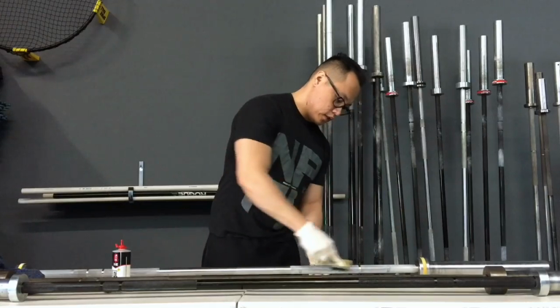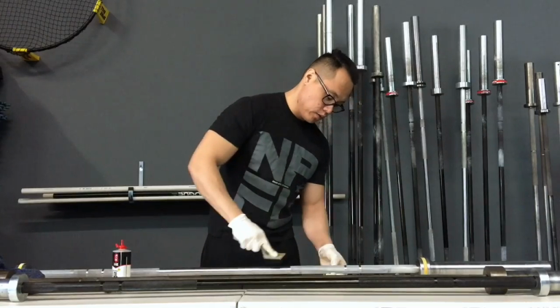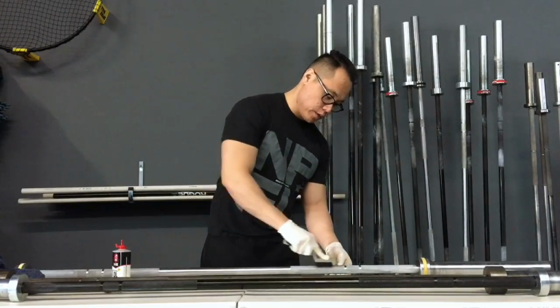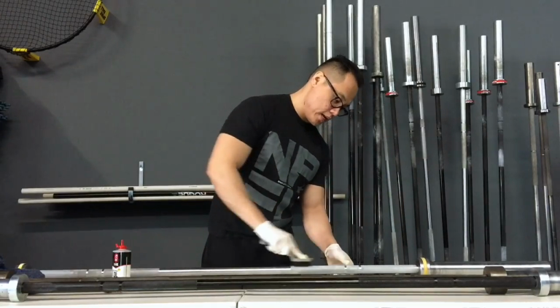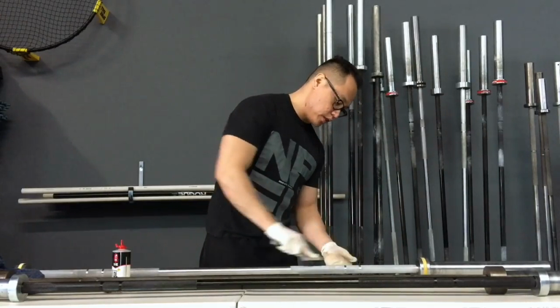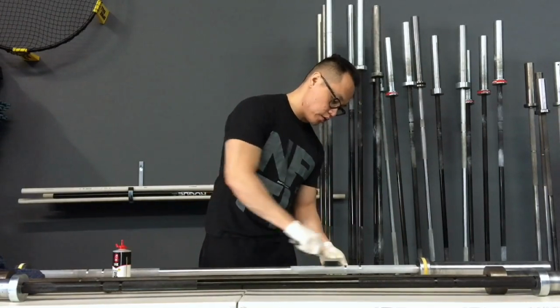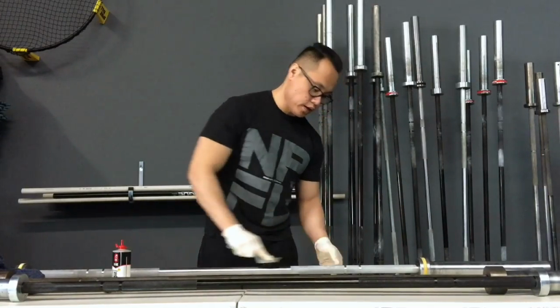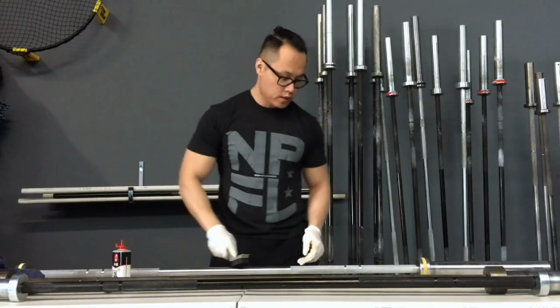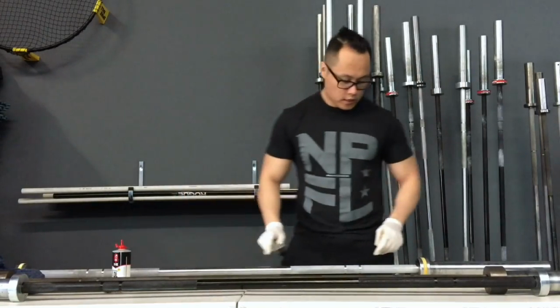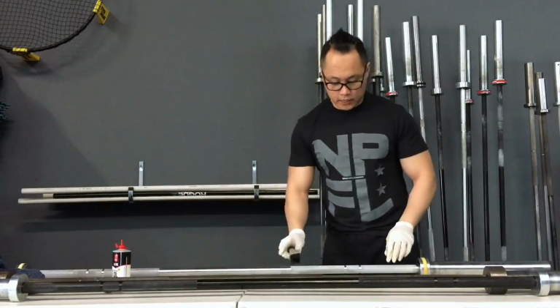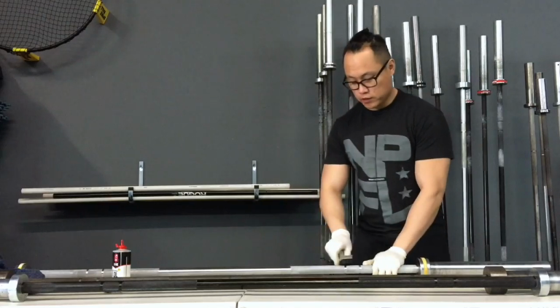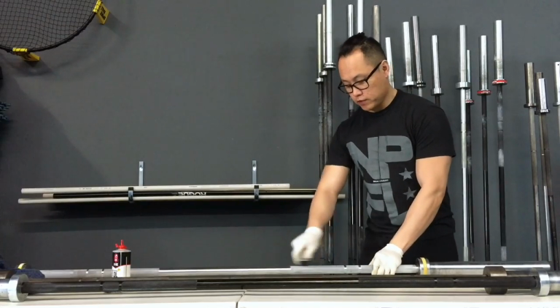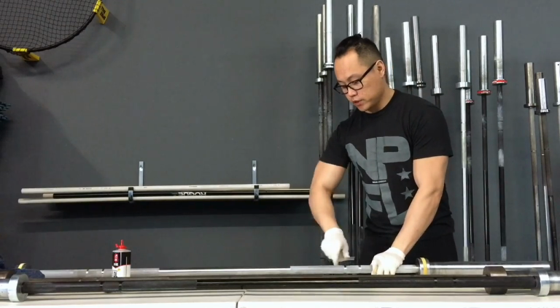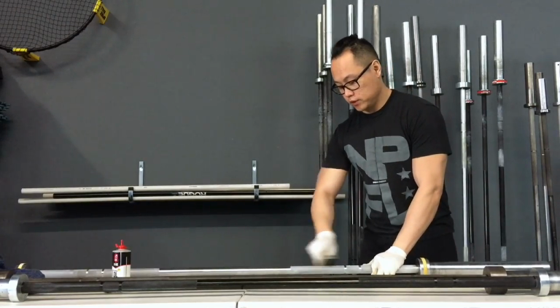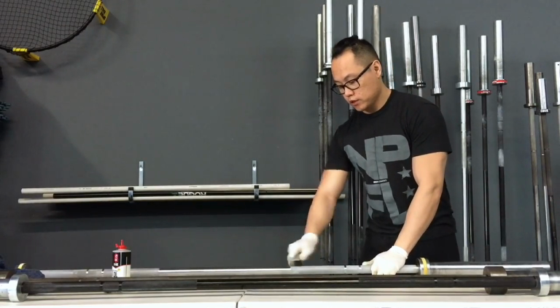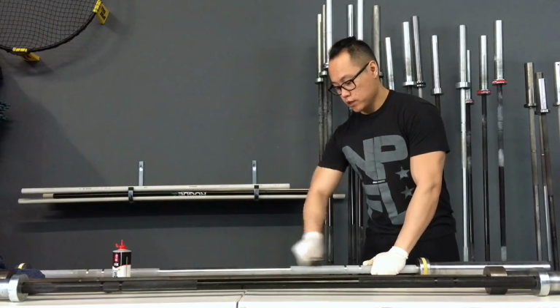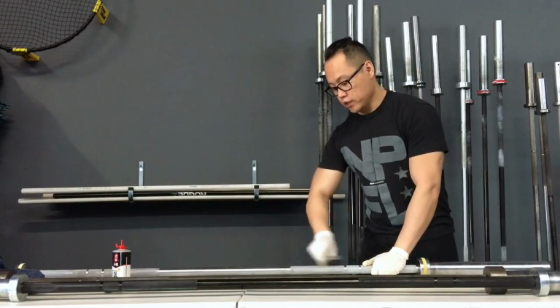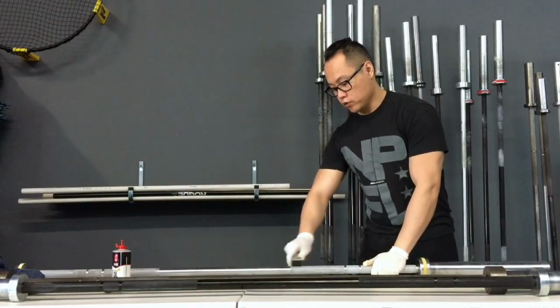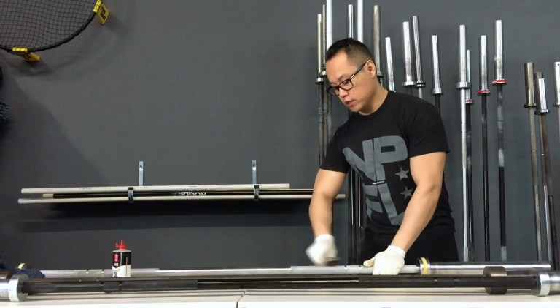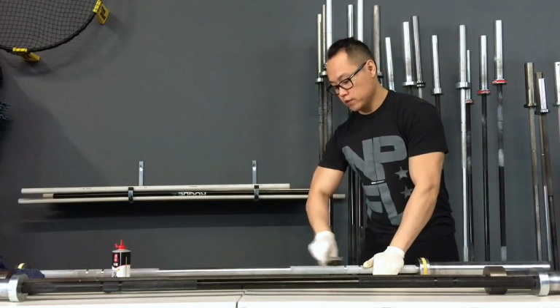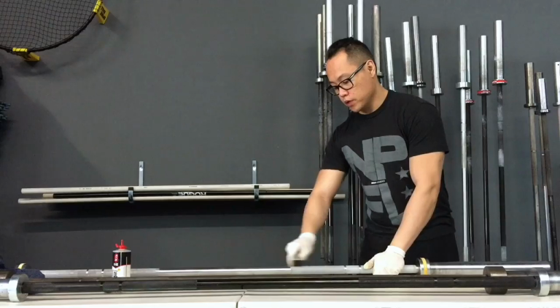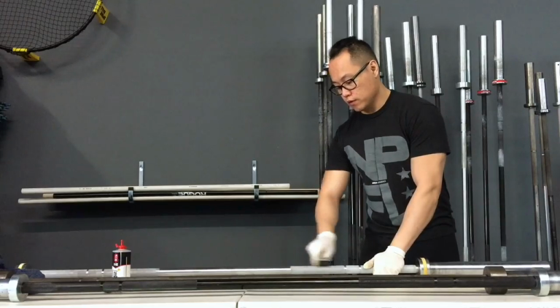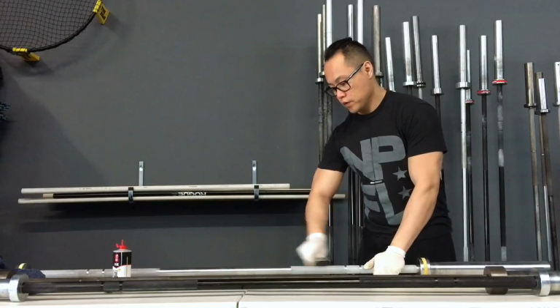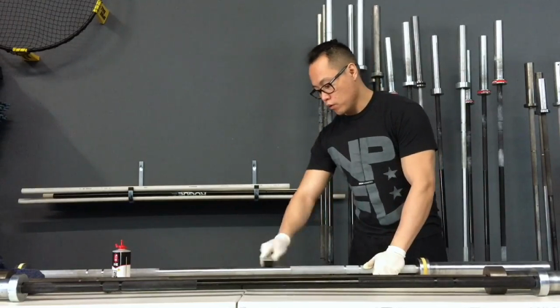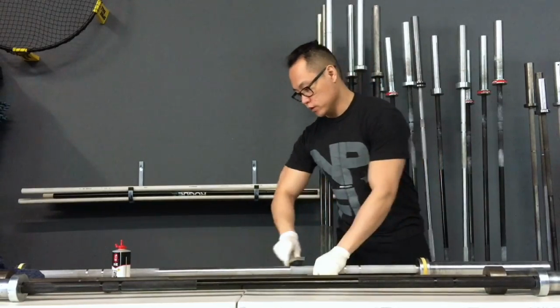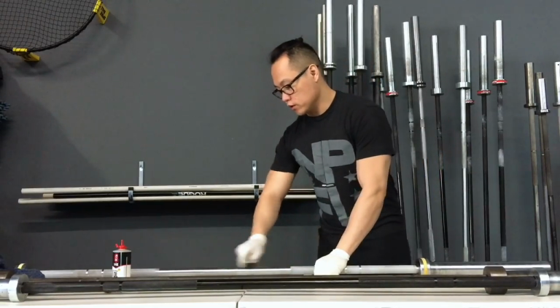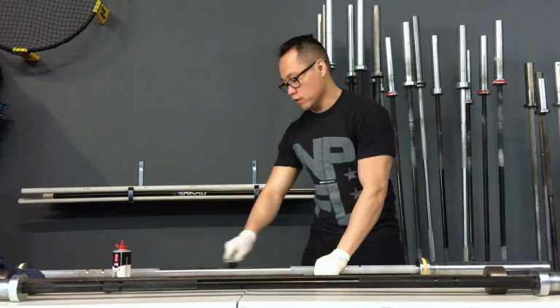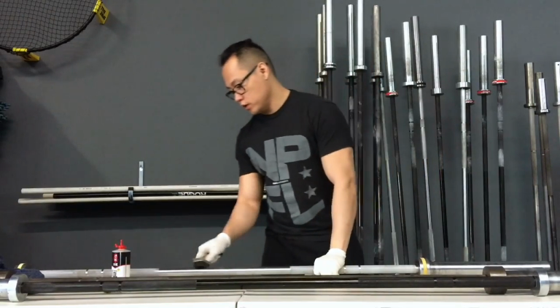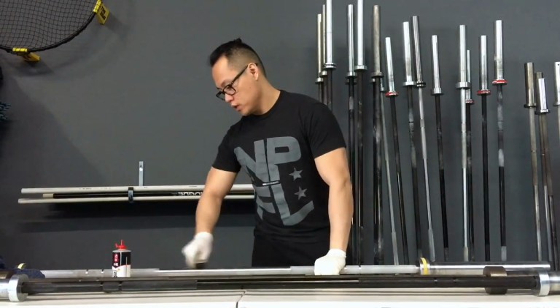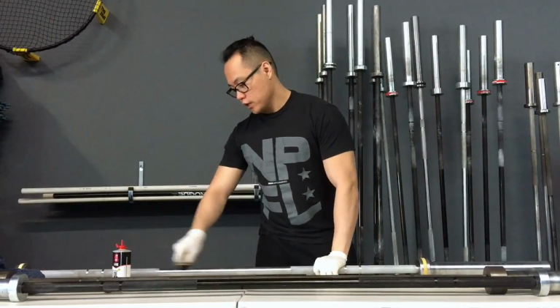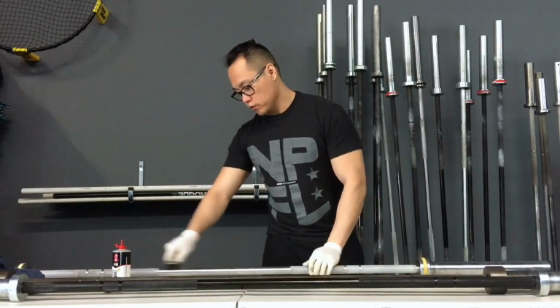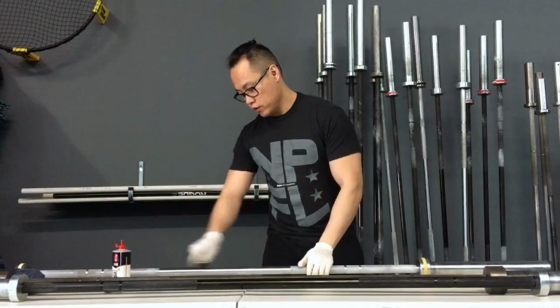Obviously if someone rips their hand and bleeds all over the bar, in that case I'll use disinfectant wipes and clean it up real quick, but I'll always, always, always go back over it and clean it with 3-in-1 oil afterward.